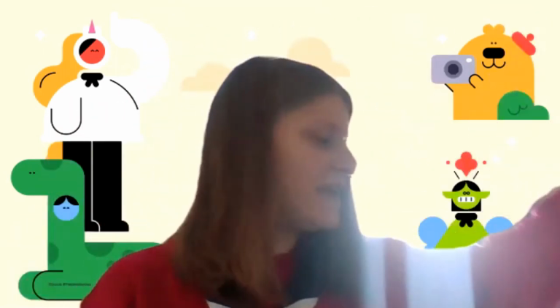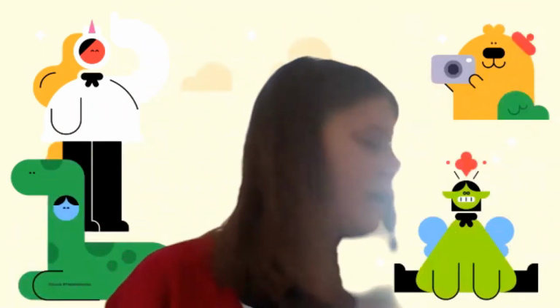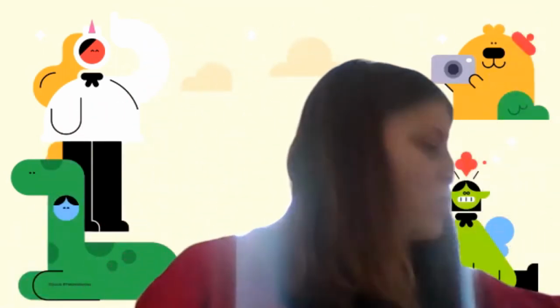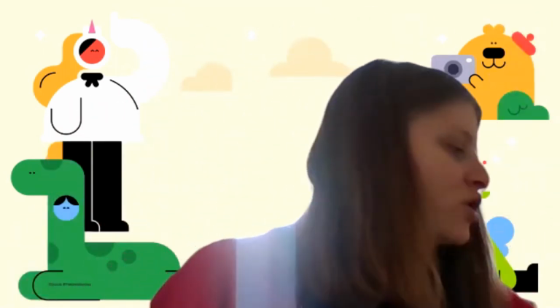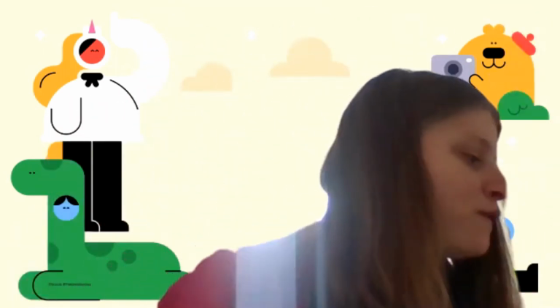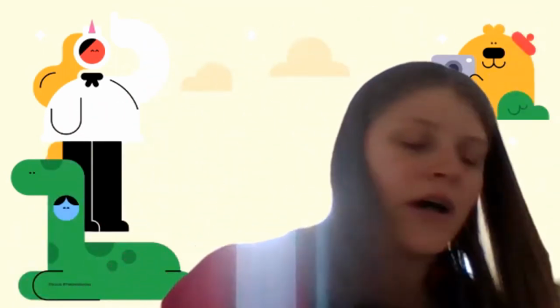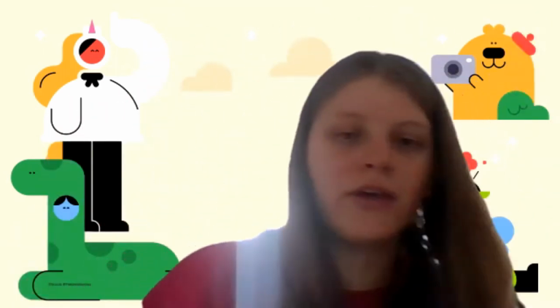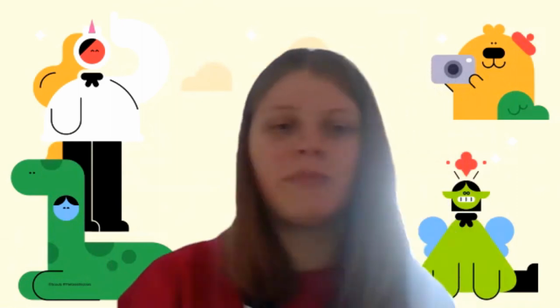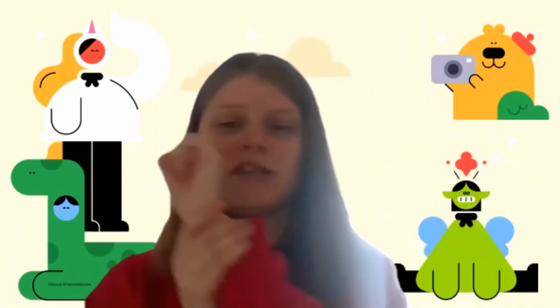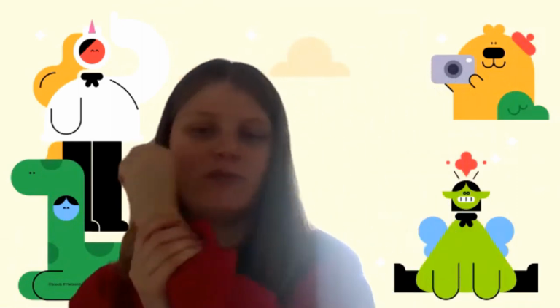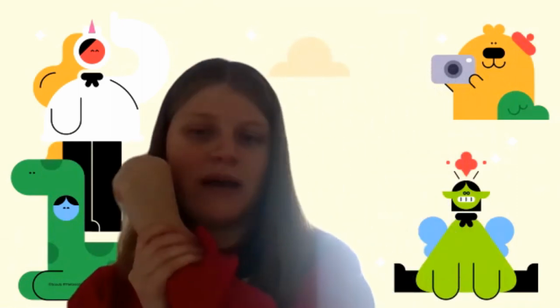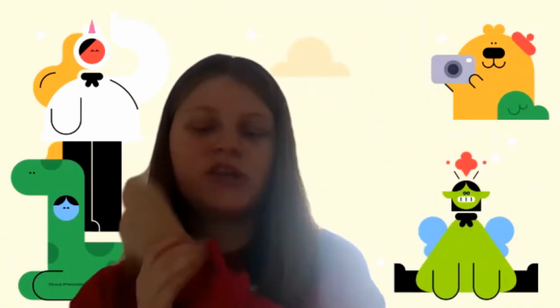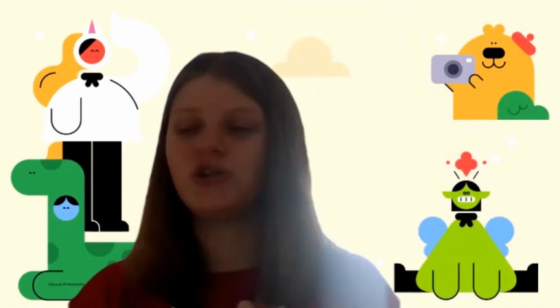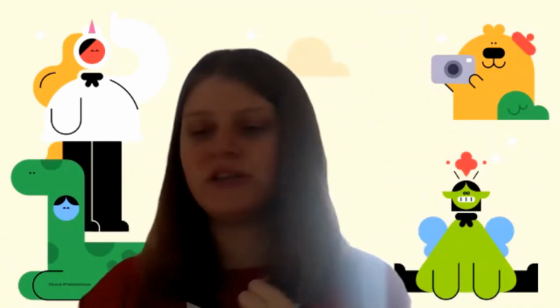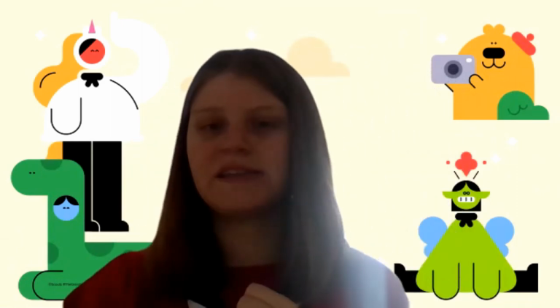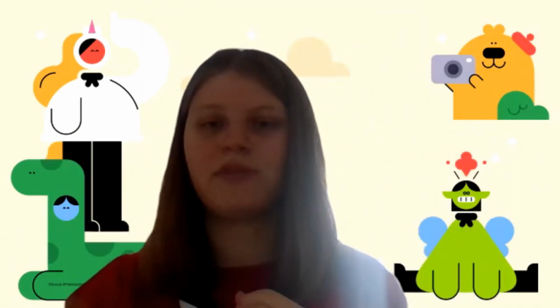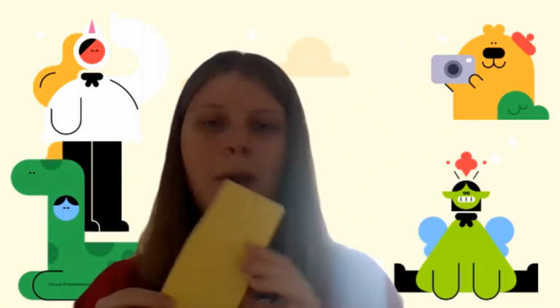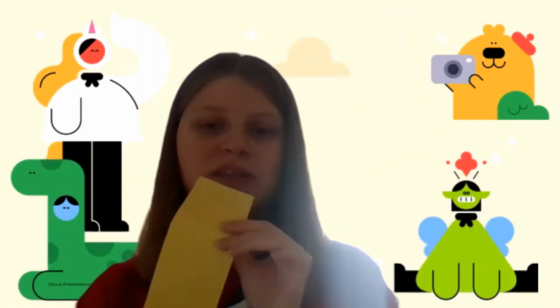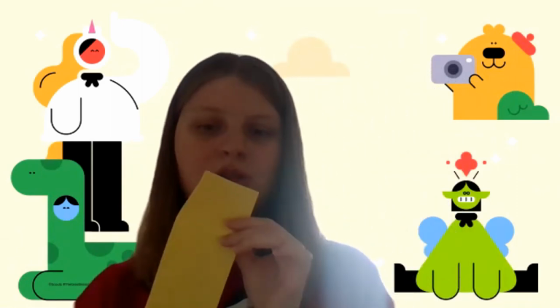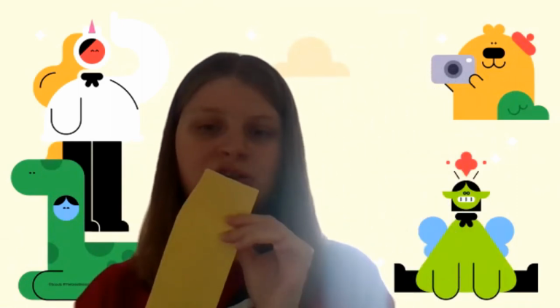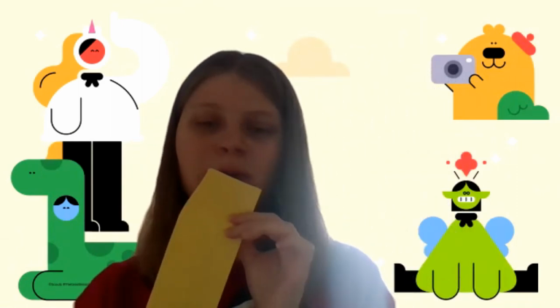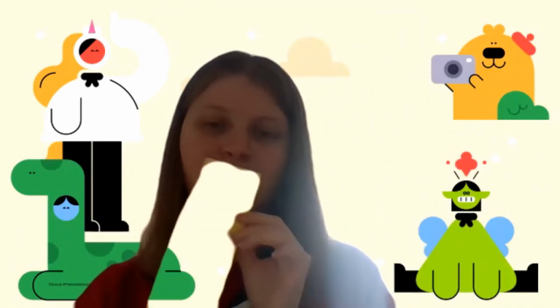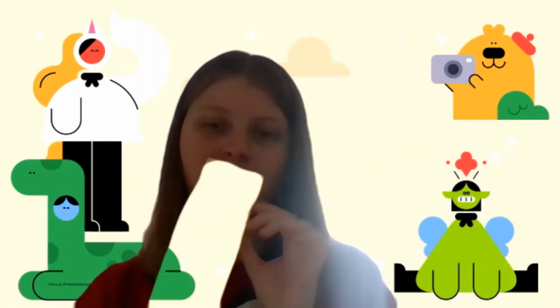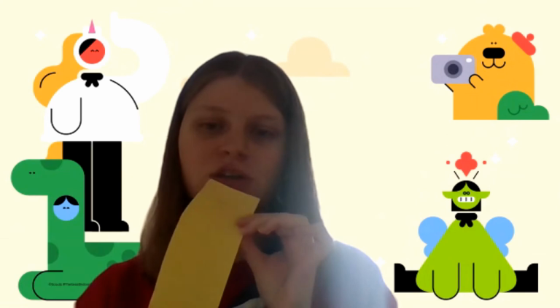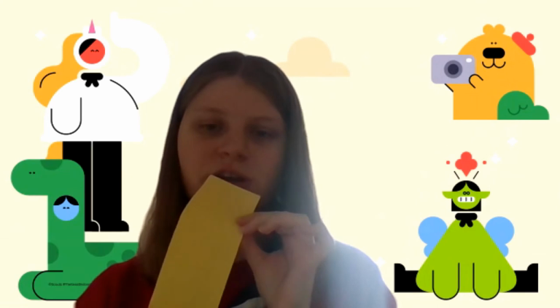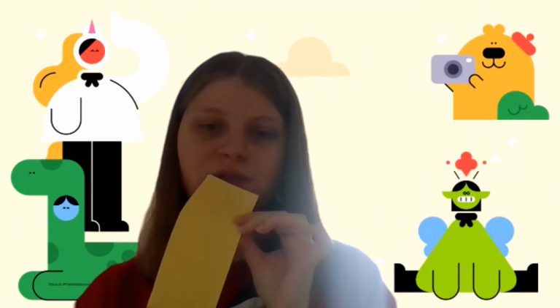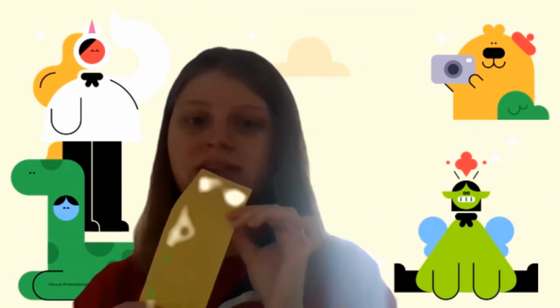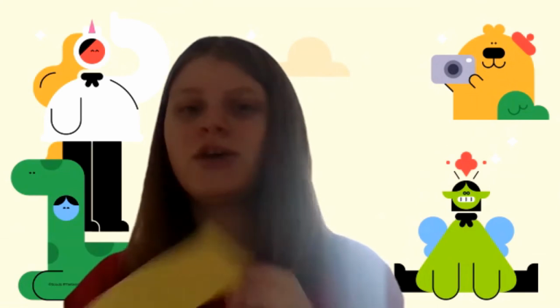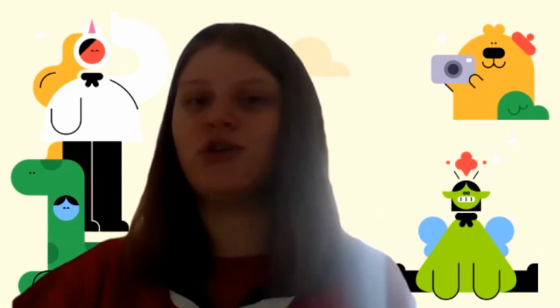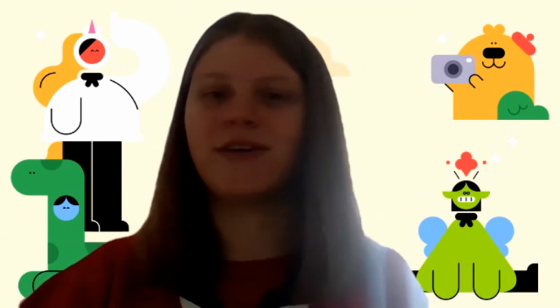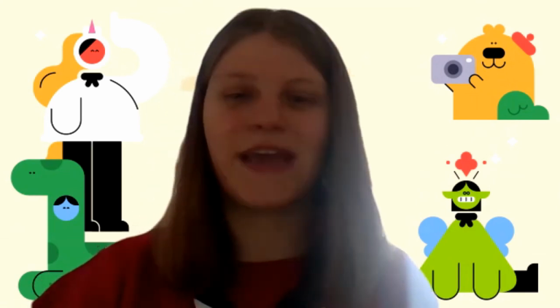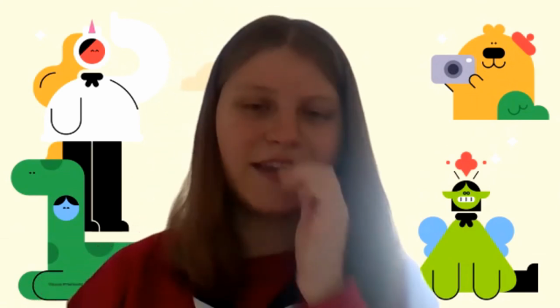And if you want to go further, you can make yourself some wristbands. You could do the exact same thing, but this time just measure out your piece of paper to the size of your wrist, not the size of your head.